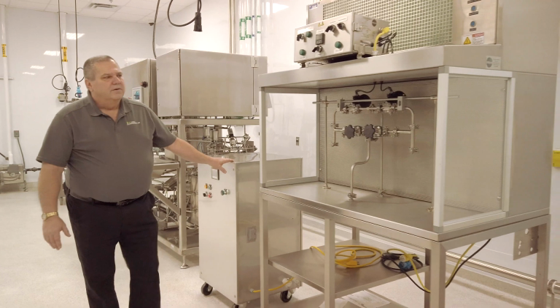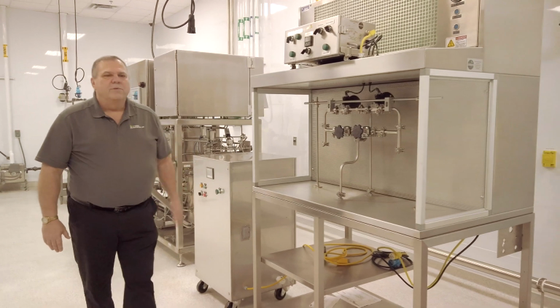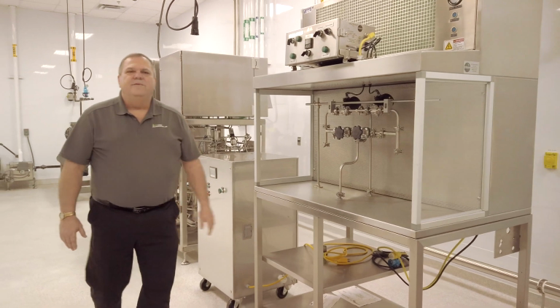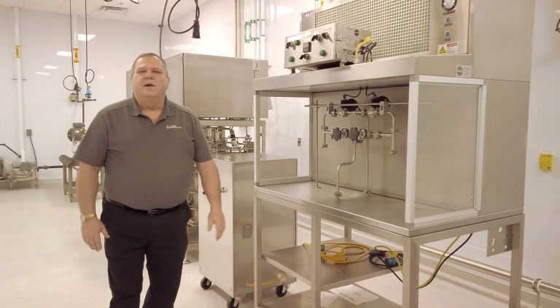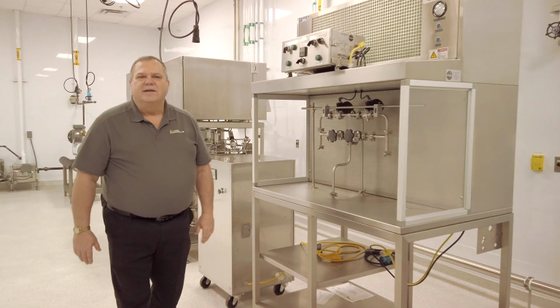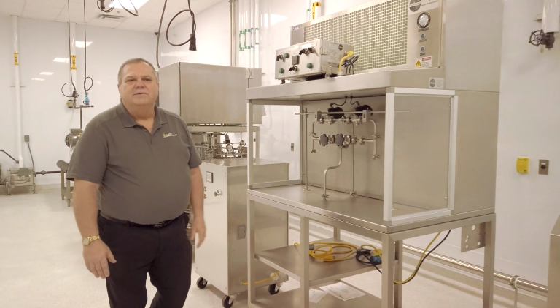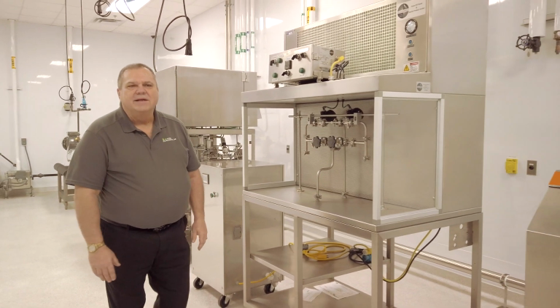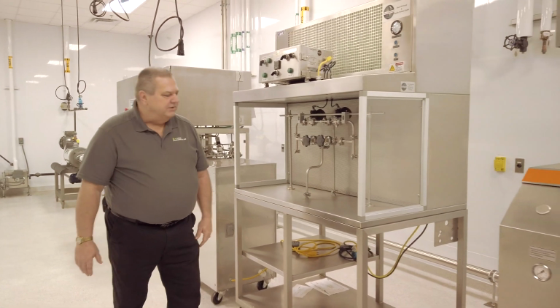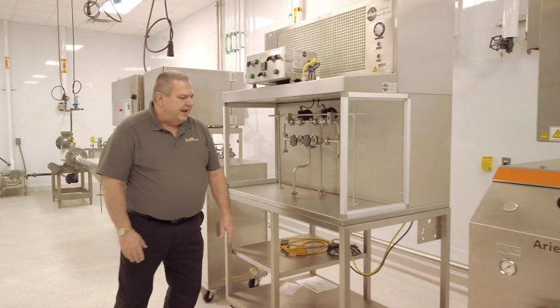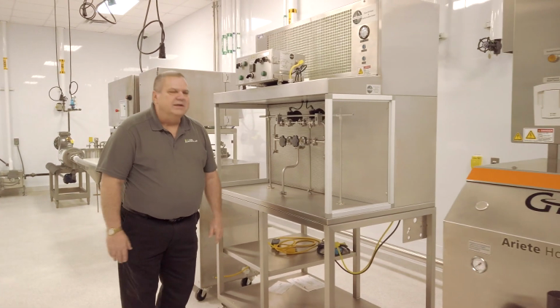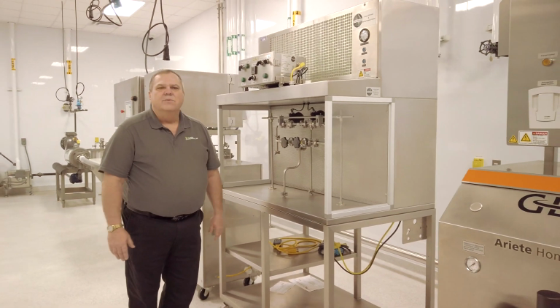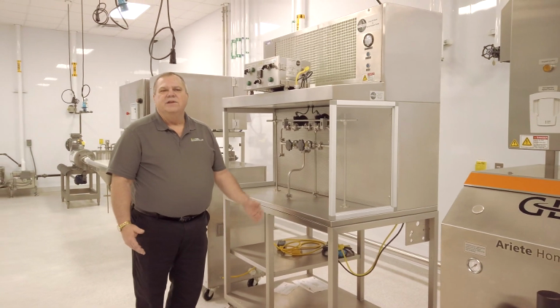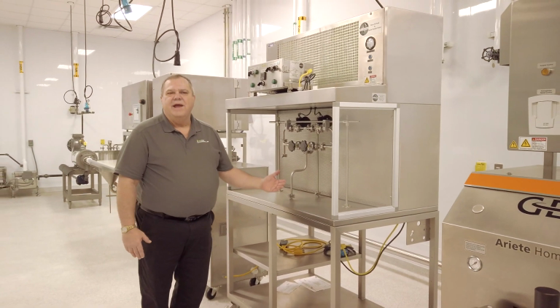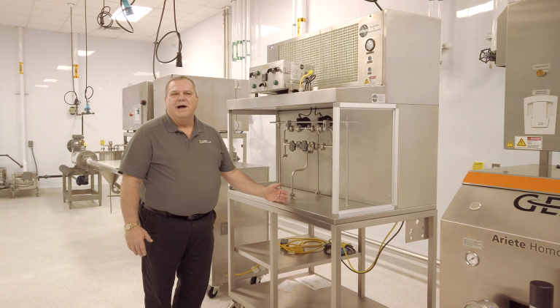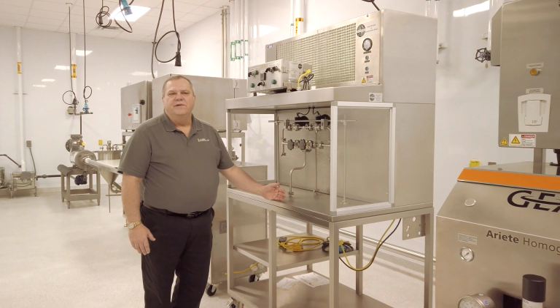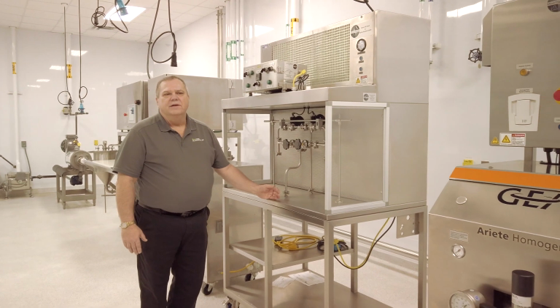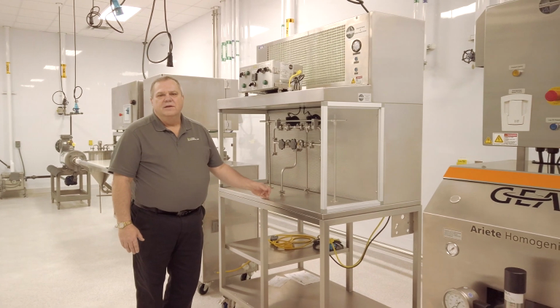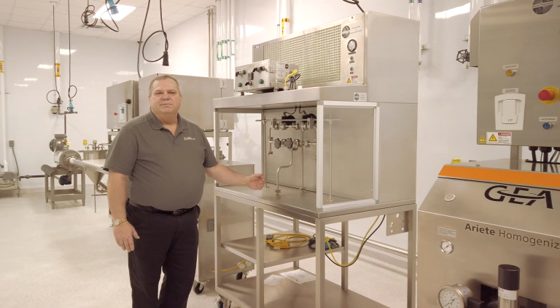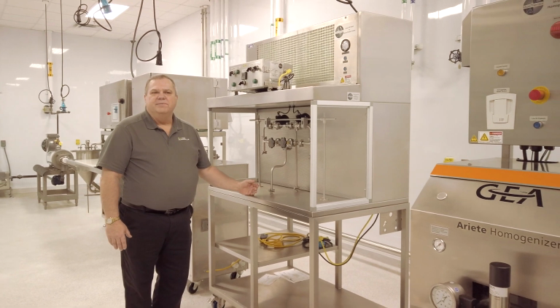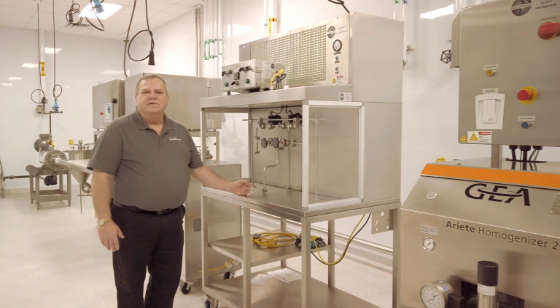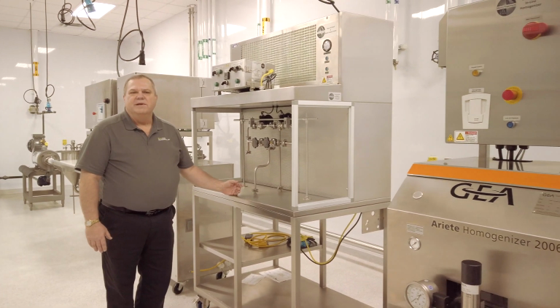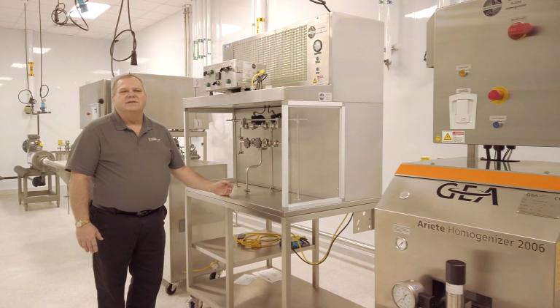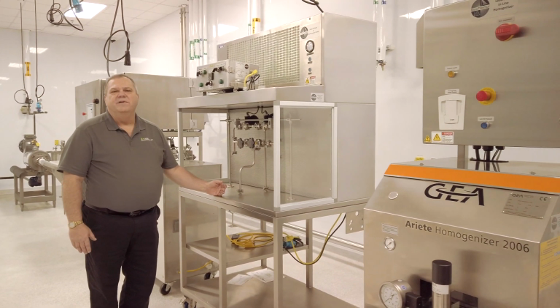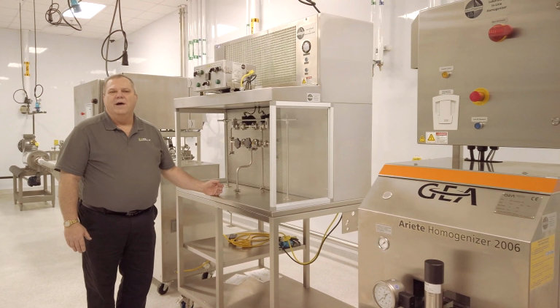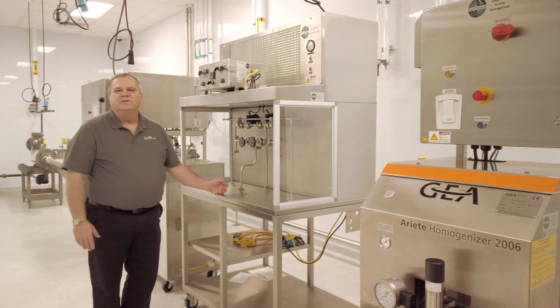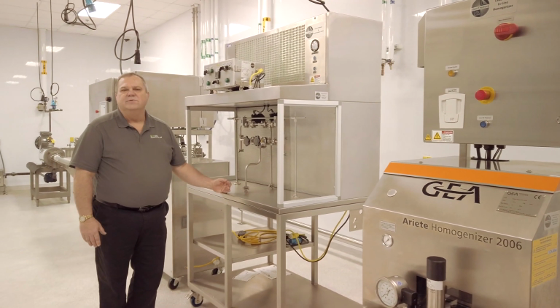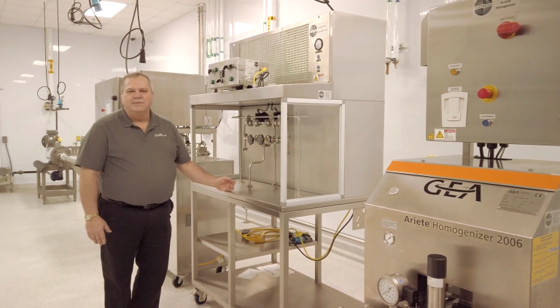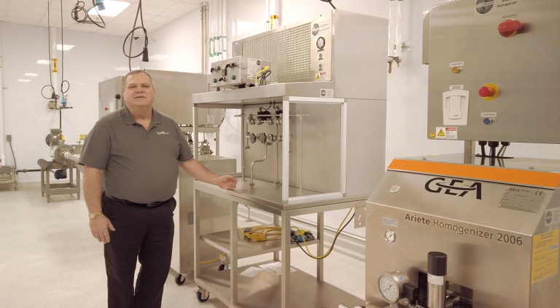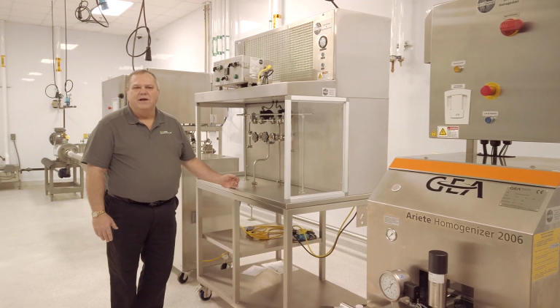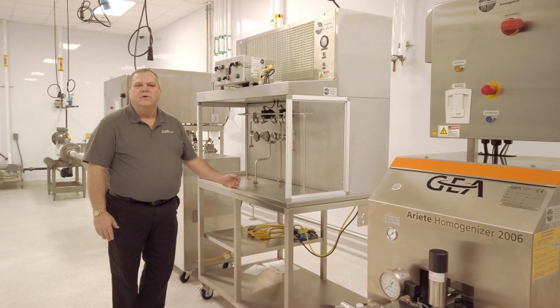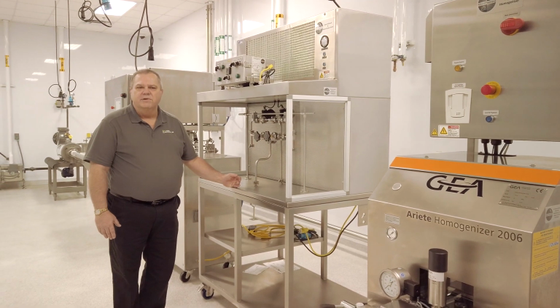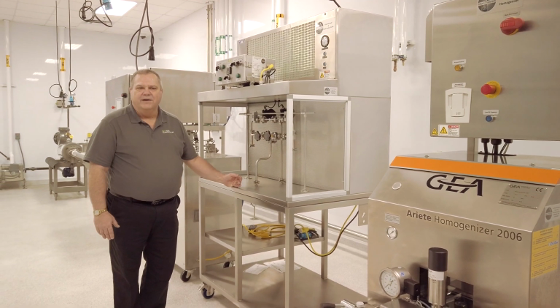When we're ready to fill our products into packaging, one of the things we have is a bottle filler. This particular piece of equipment allows us to fill one-ounce to two-gallon plastic bottles or aluminum bottles.